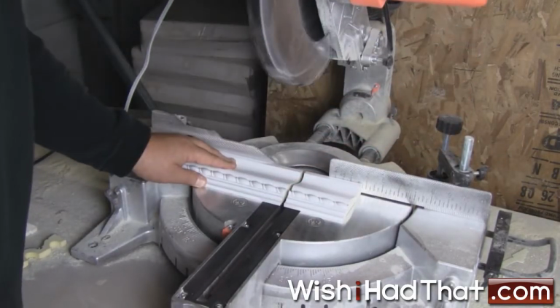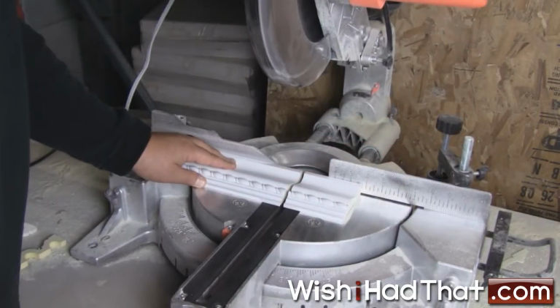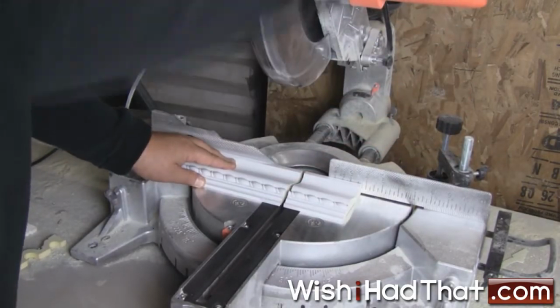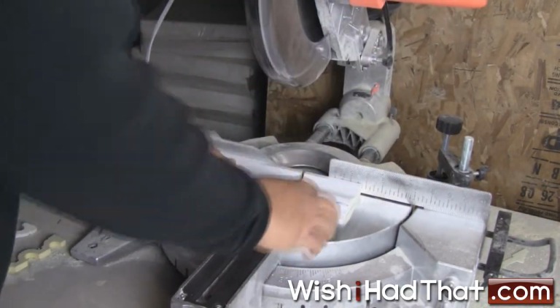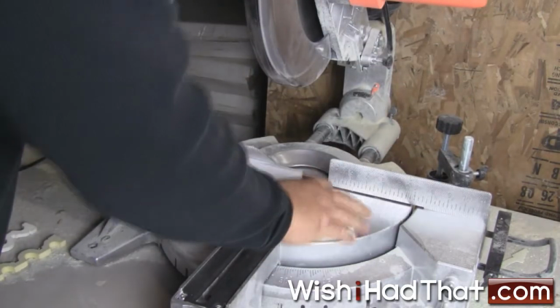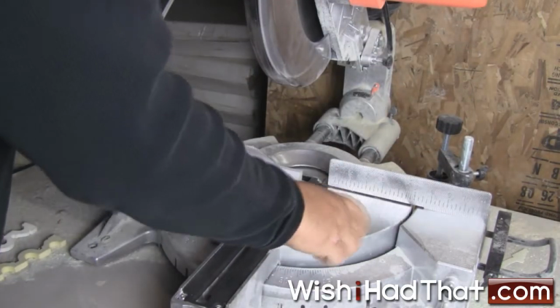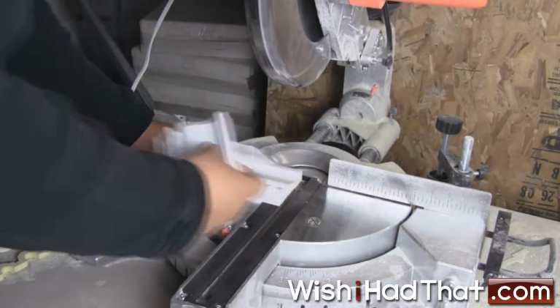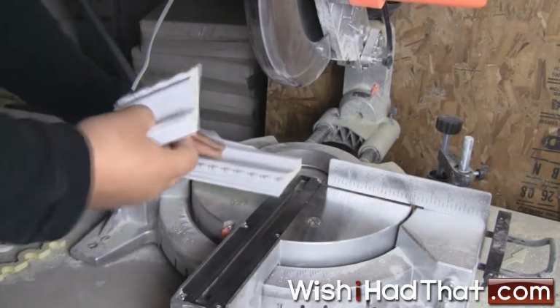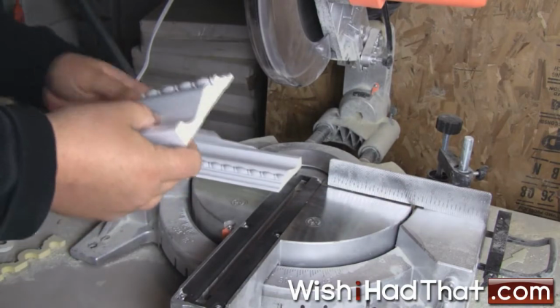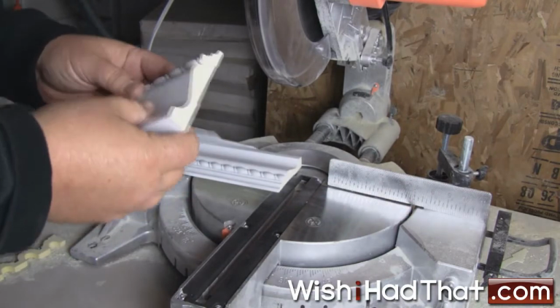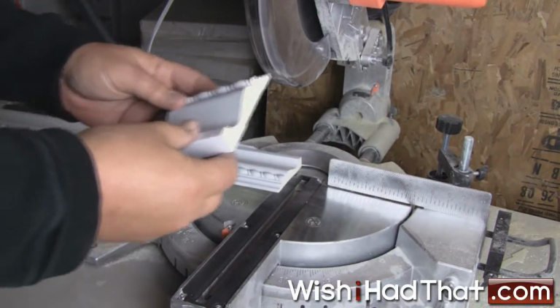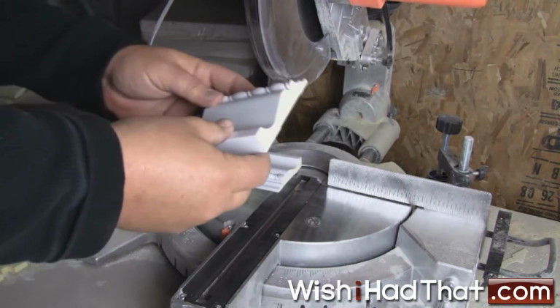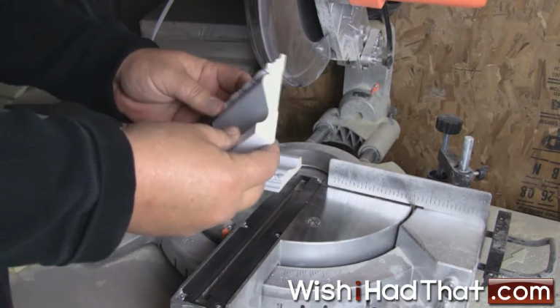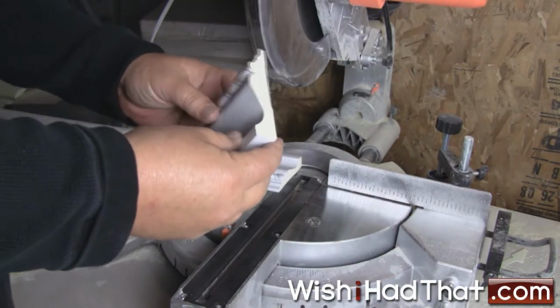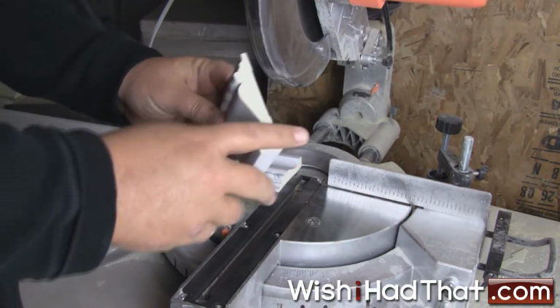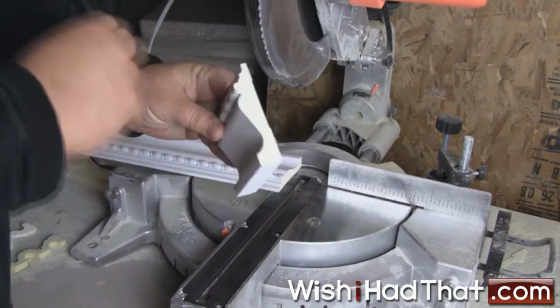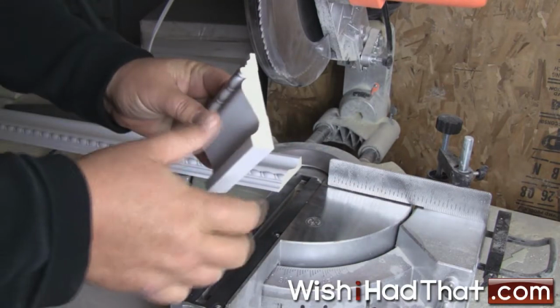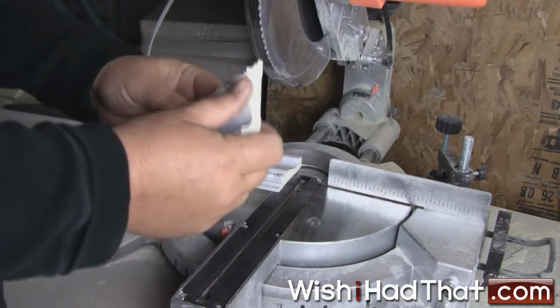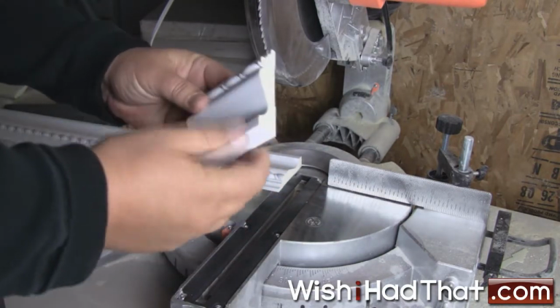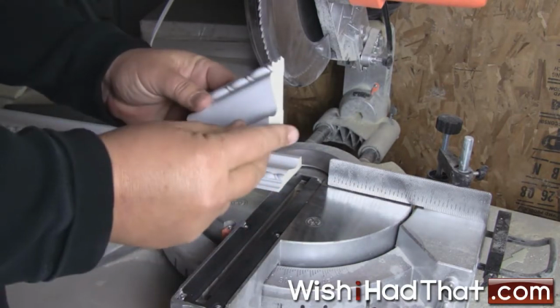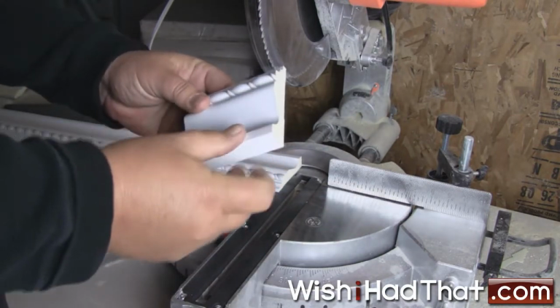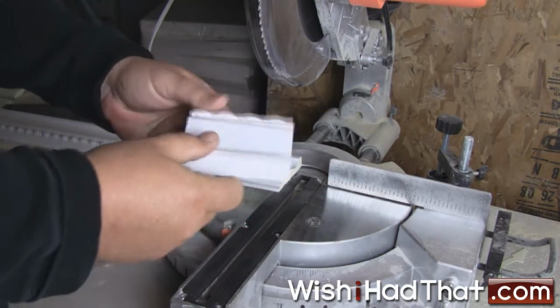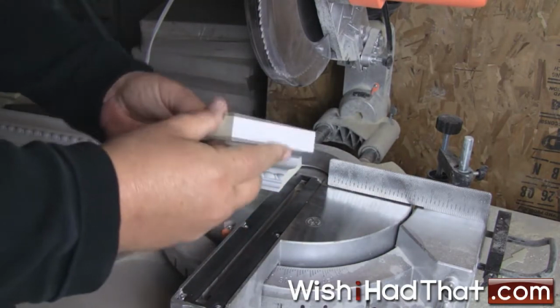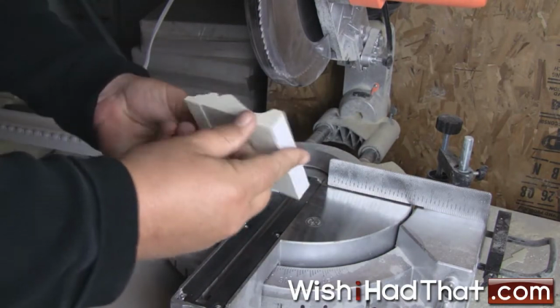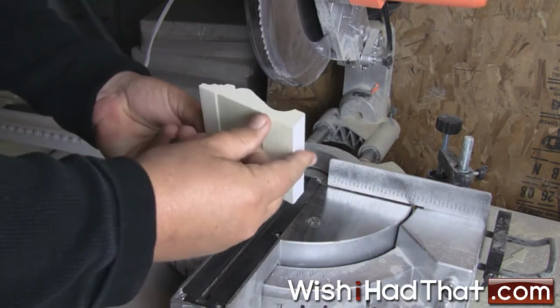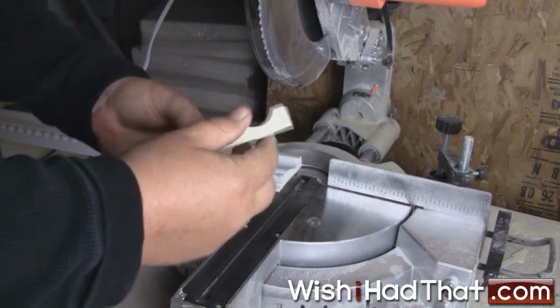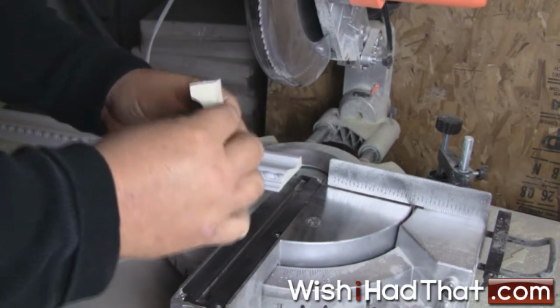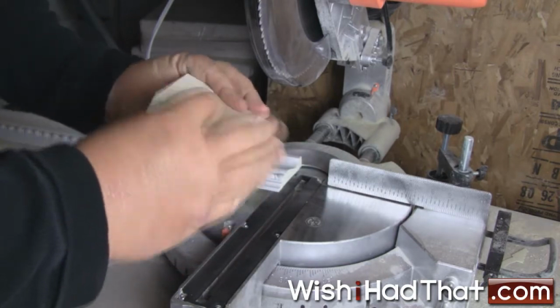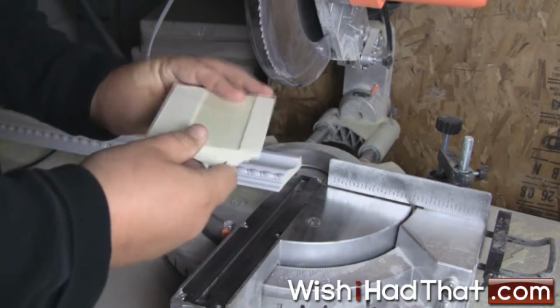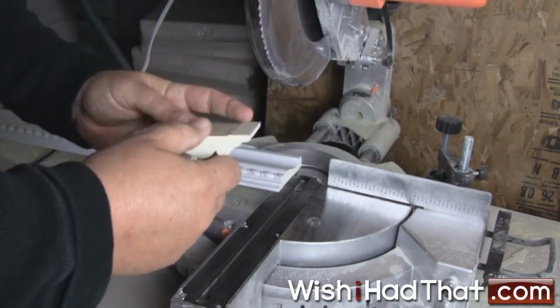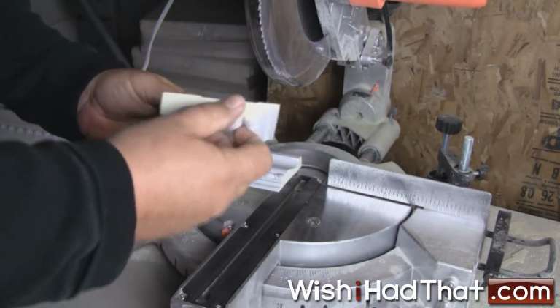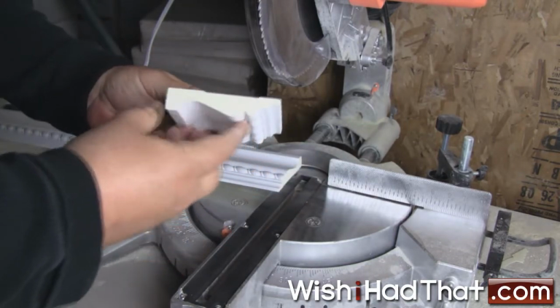Polyurethane cuts rather easily with a handsaw or power tools. The material doesn't melt or flake or exhibit any odd behavior. In fact, it behaves much like wood when cutting, drilling, or sanding.